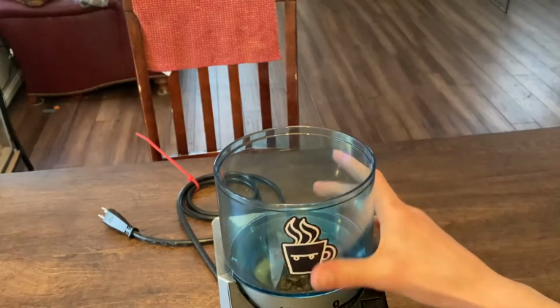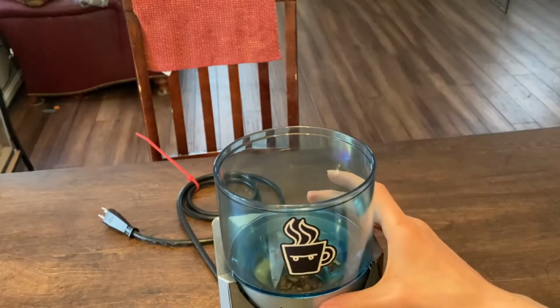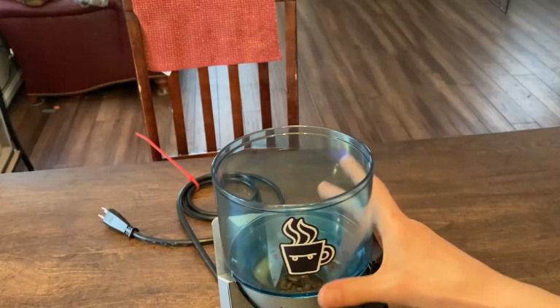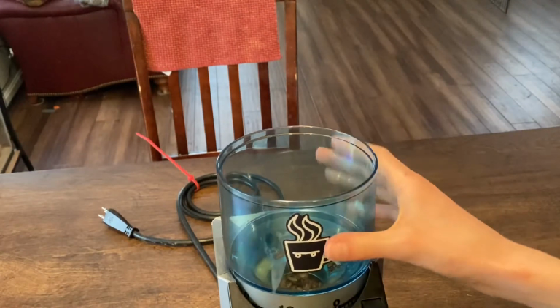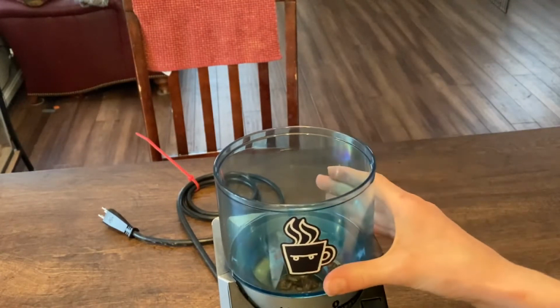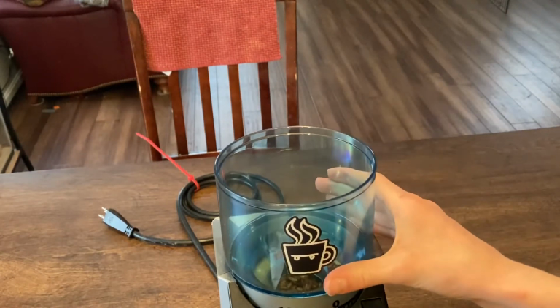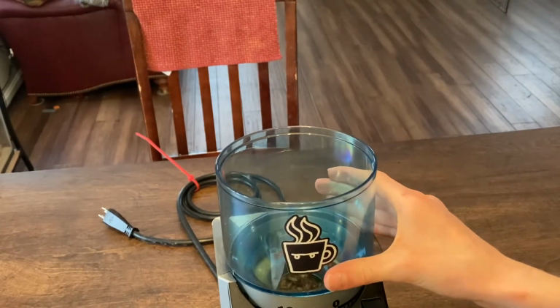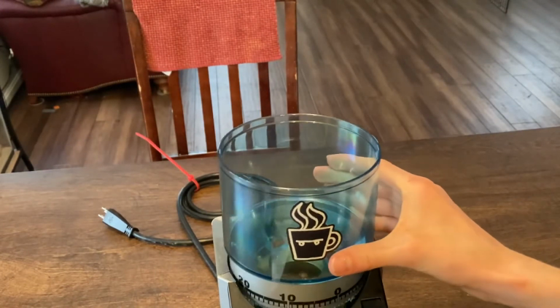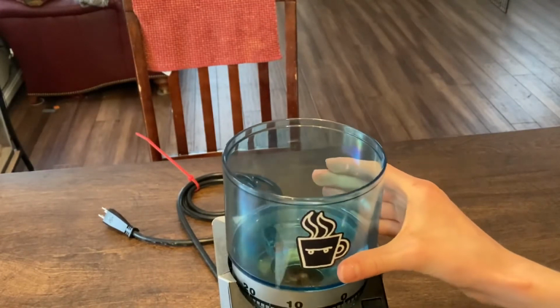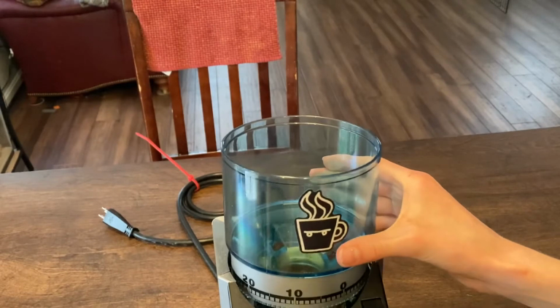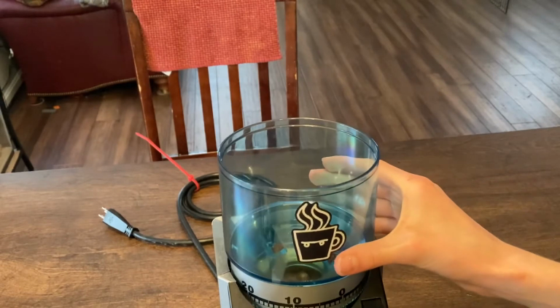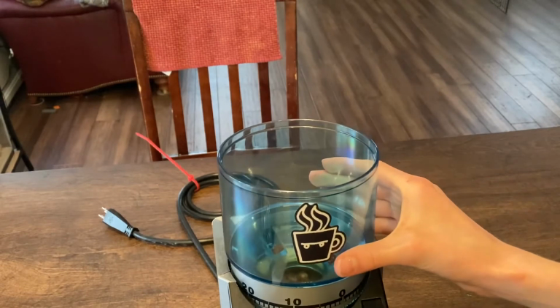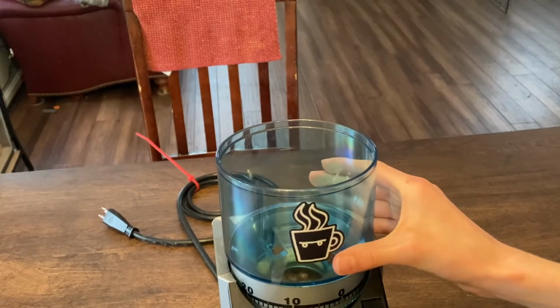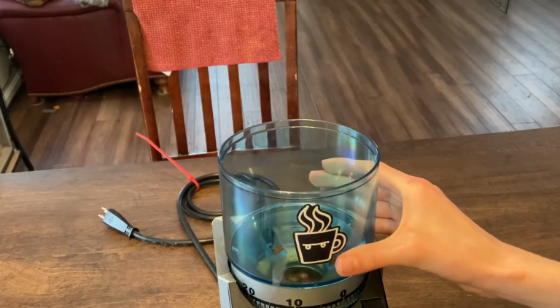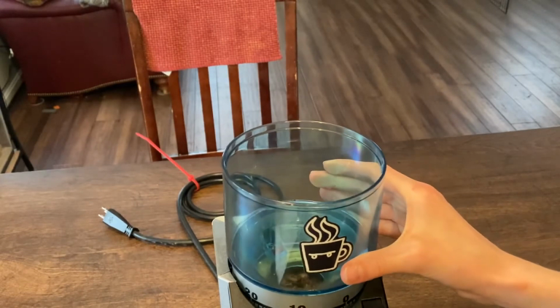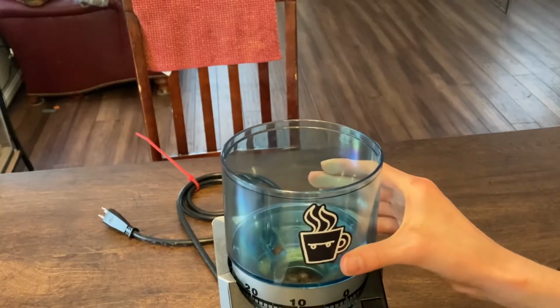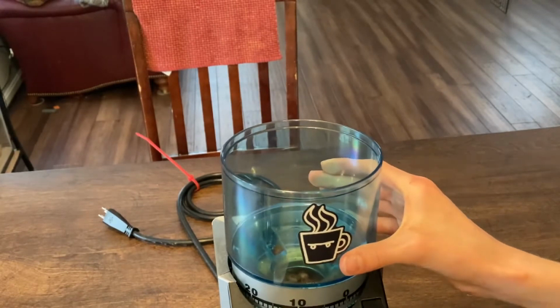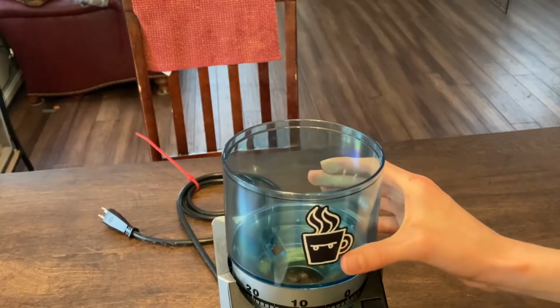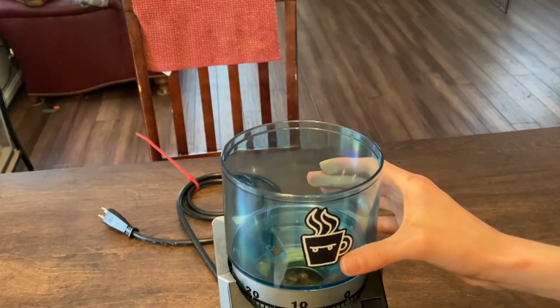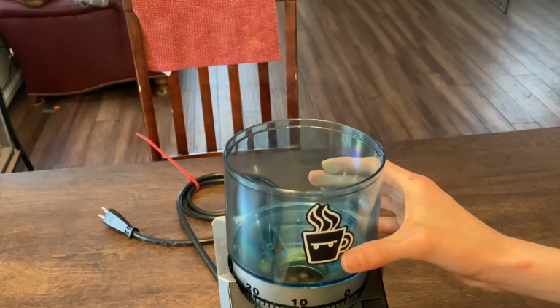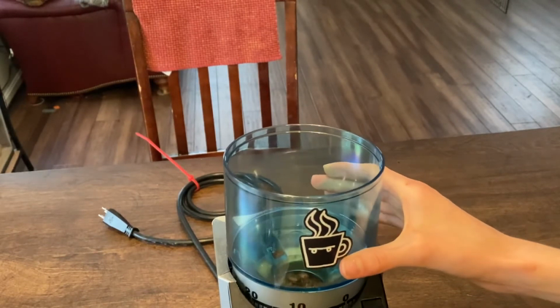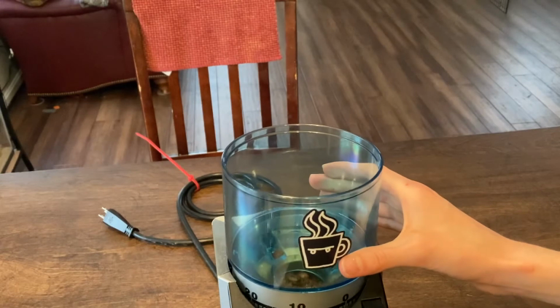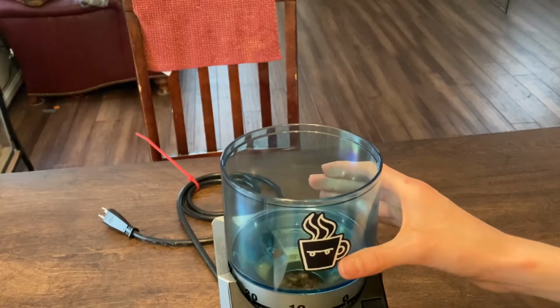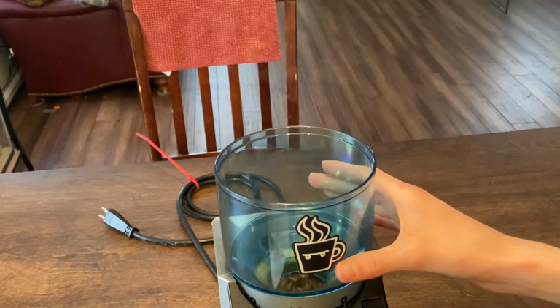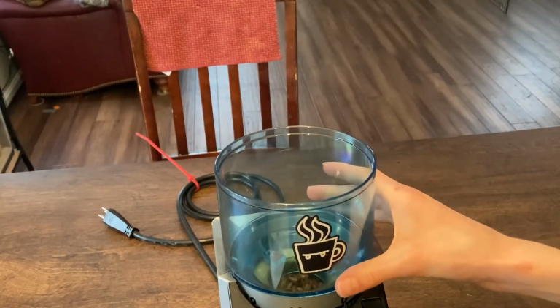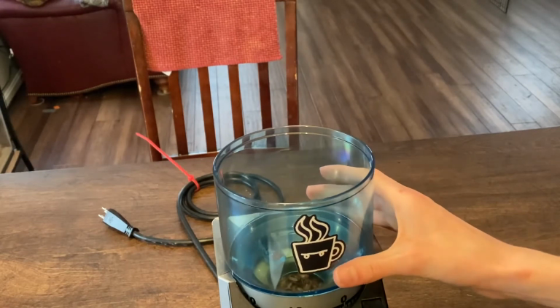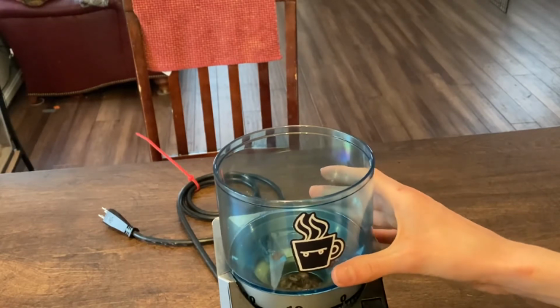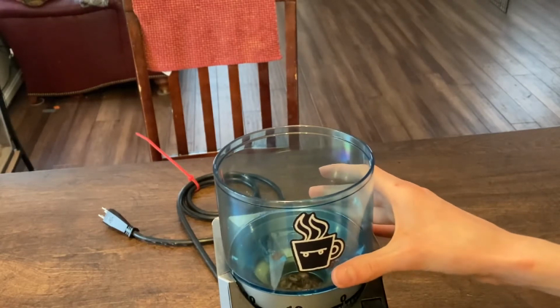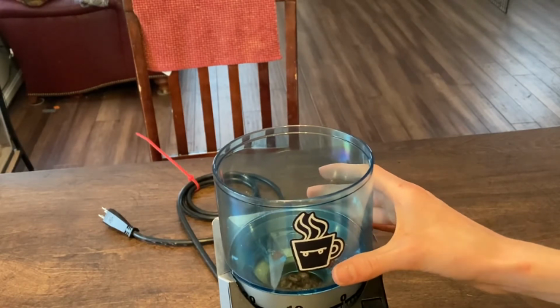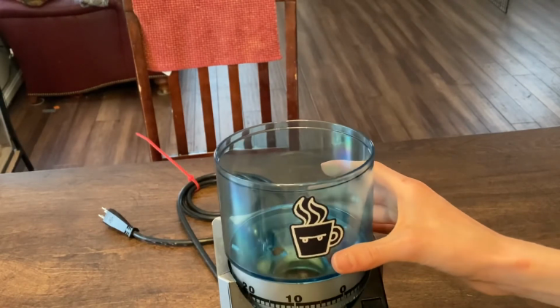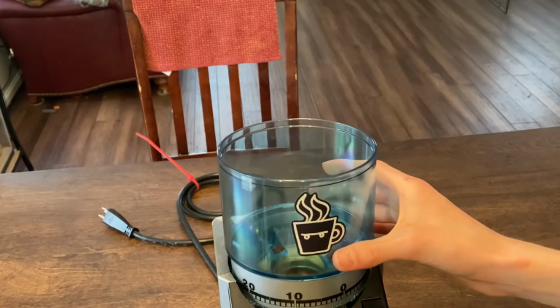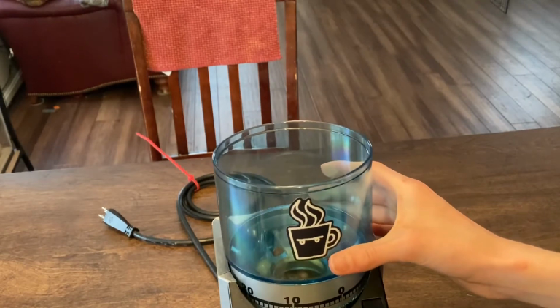Then, you want to take your grinds container and pull it off. You want to be careful — make sure your grinds container is empty or almost empty, because otherwise beans will go flying everywhere. We do not want that.